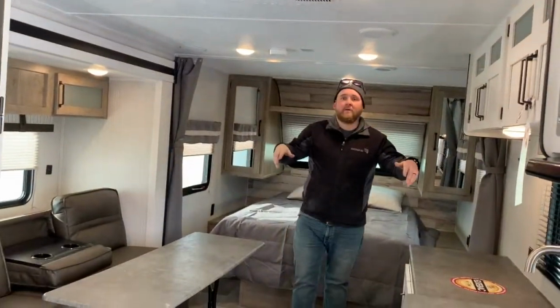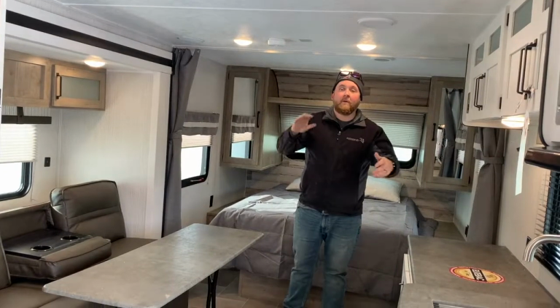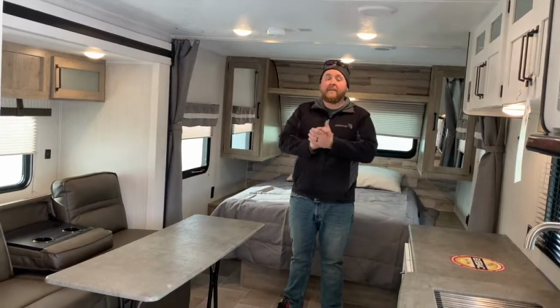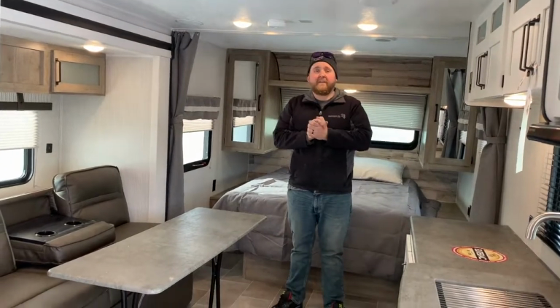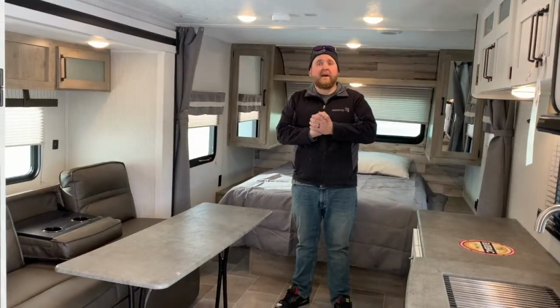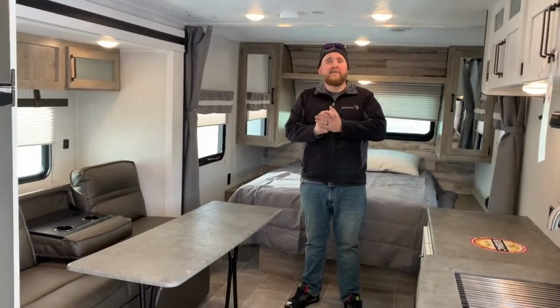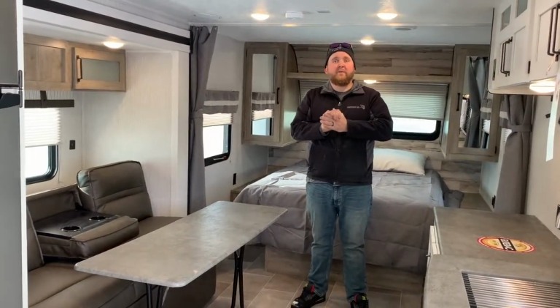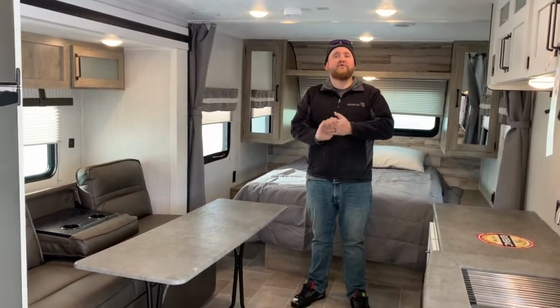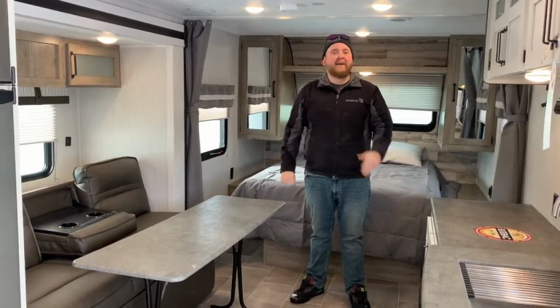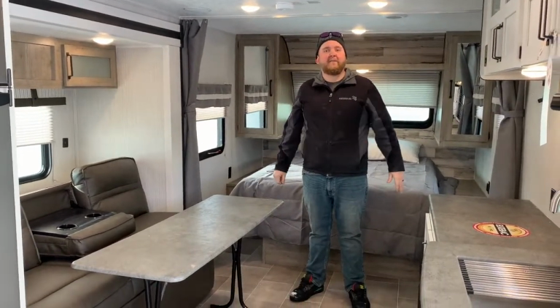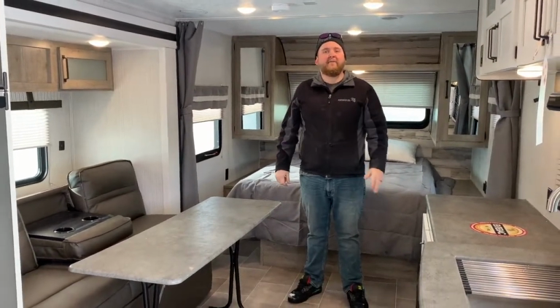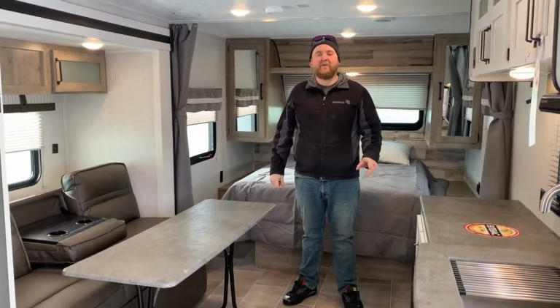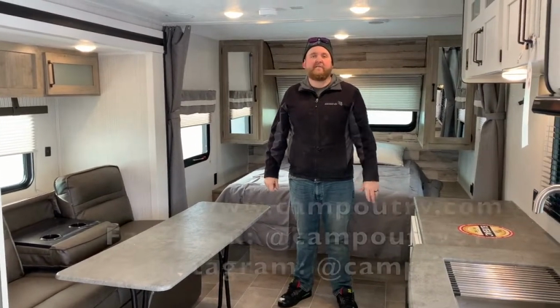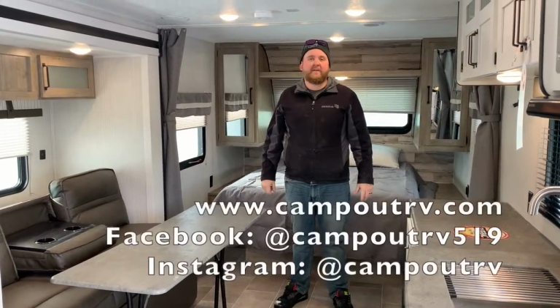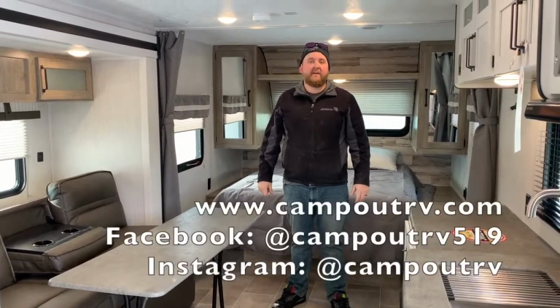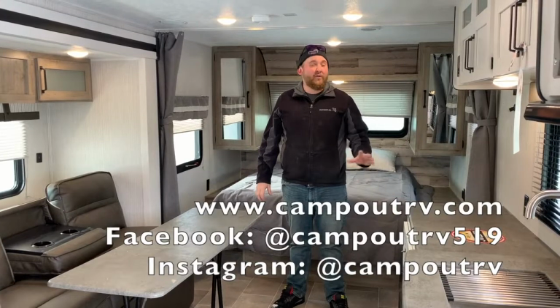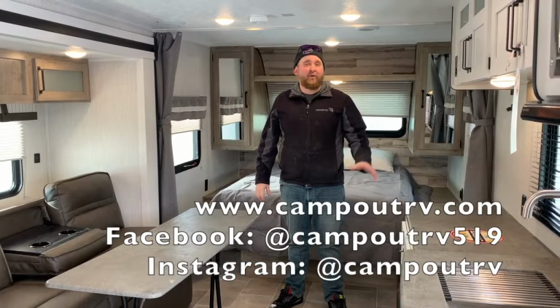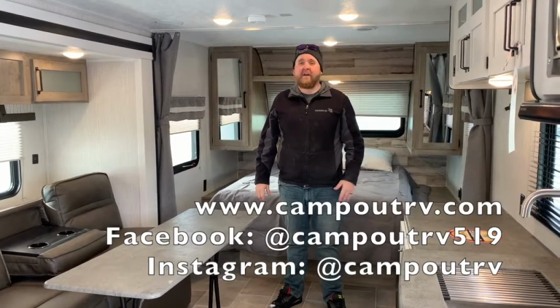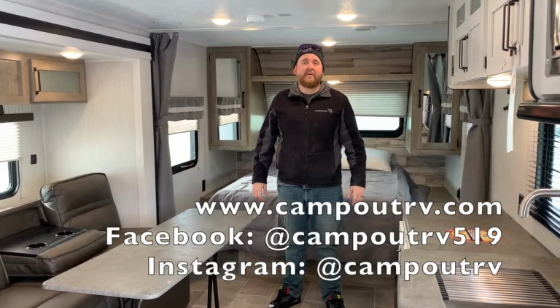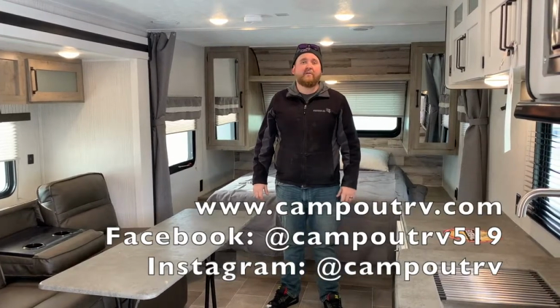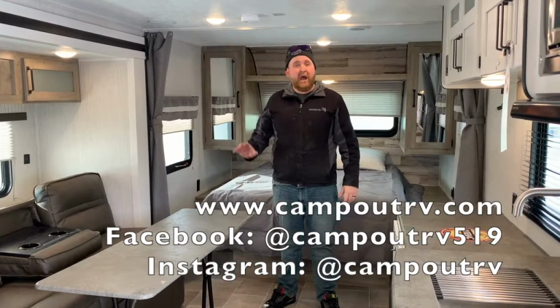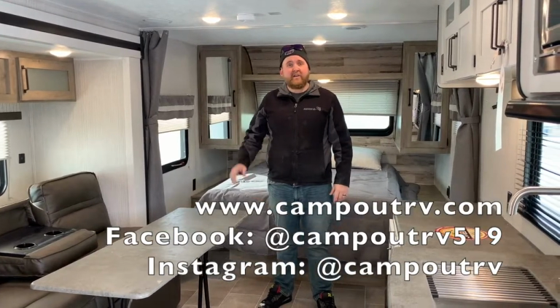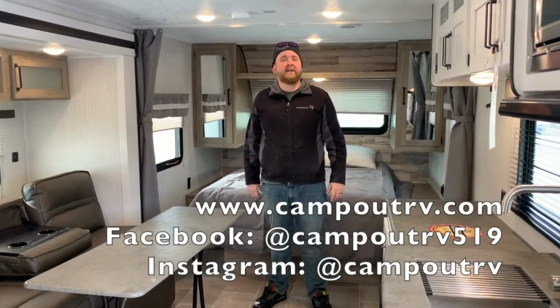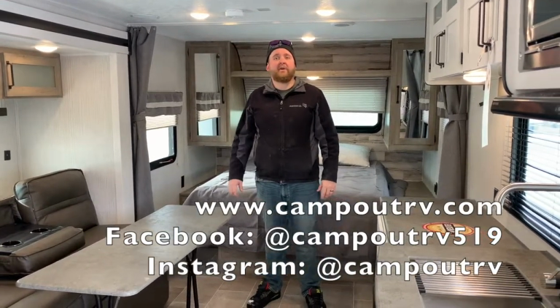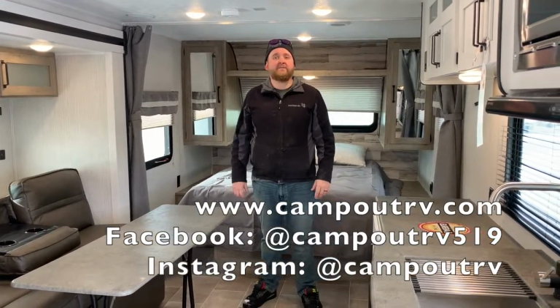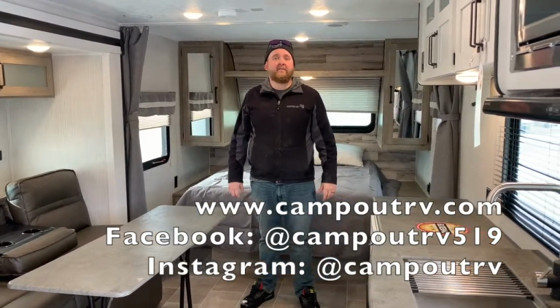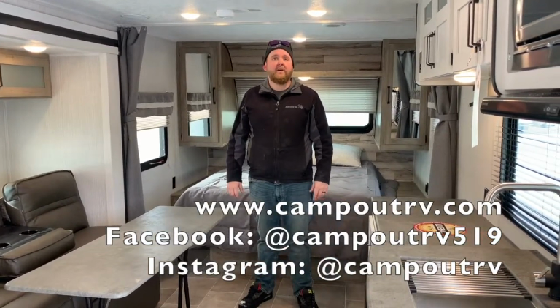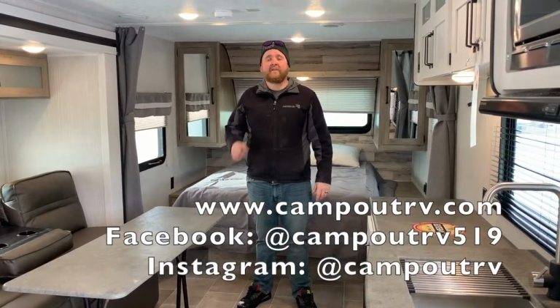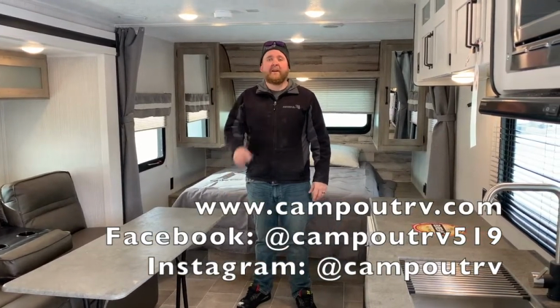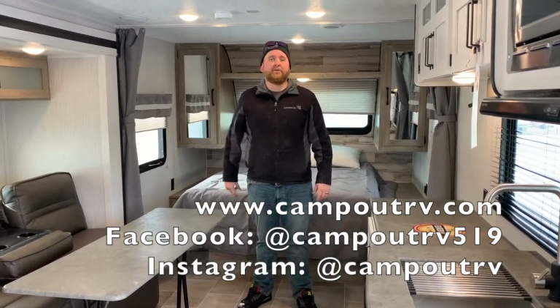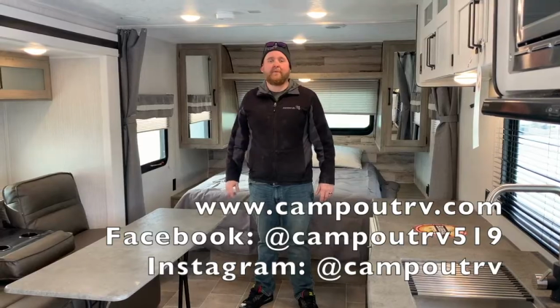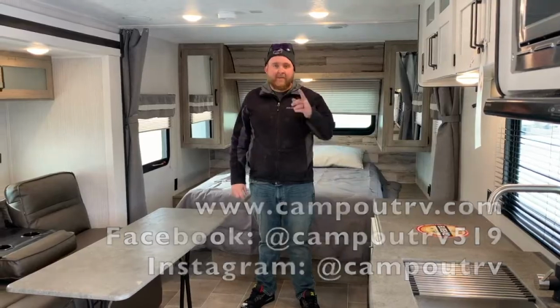This is the 2021 Puma XLE 21FBC. It only weighs 4,500 pounds. We now have it in stock at Campit RV in Stratford. Give us a call today to book your appointment, and happy camping.